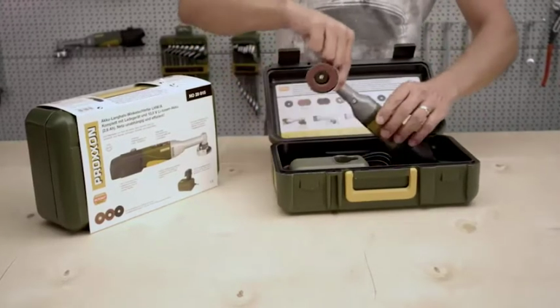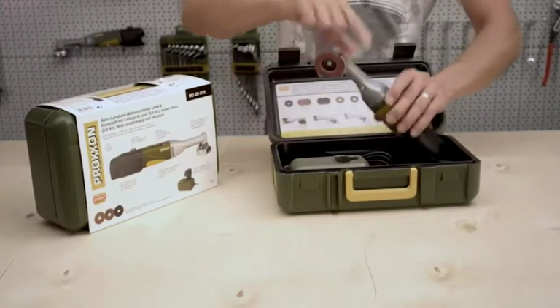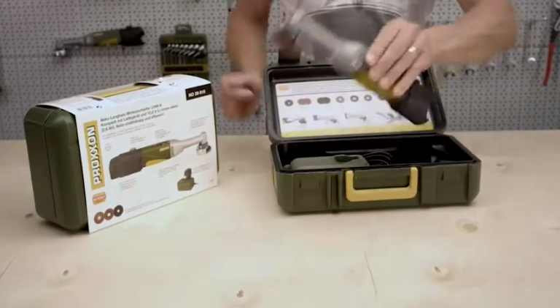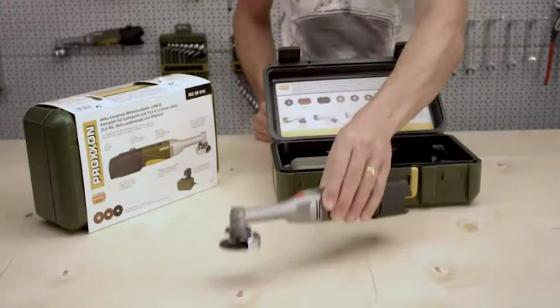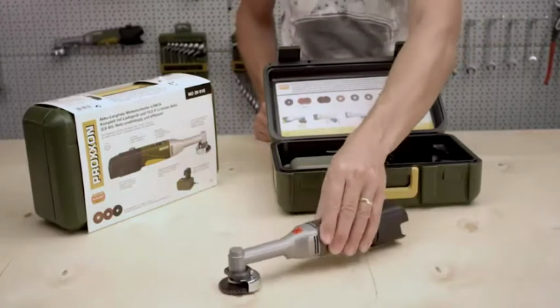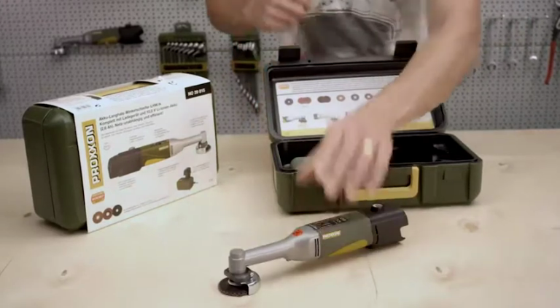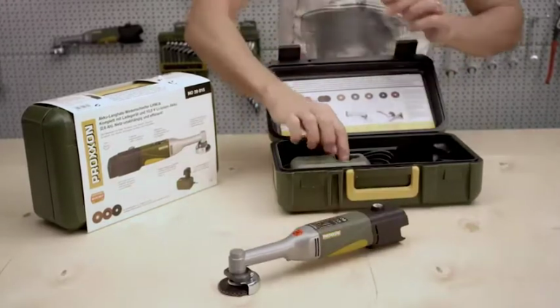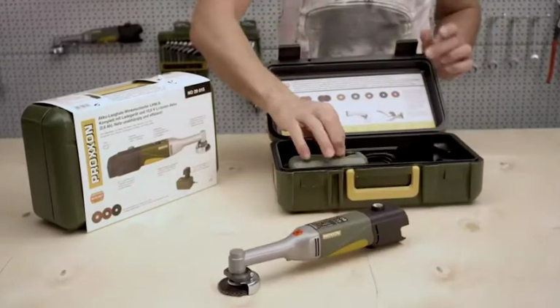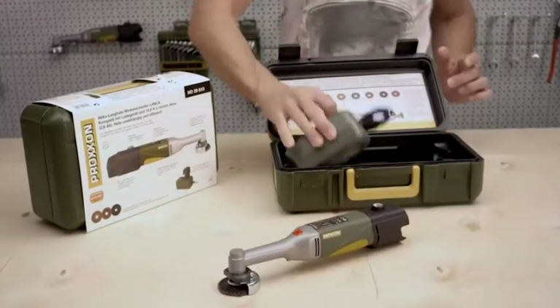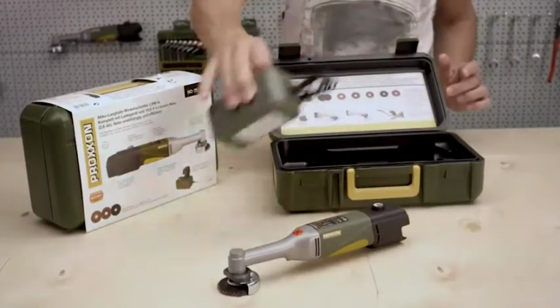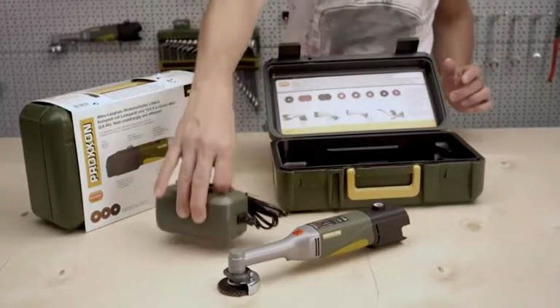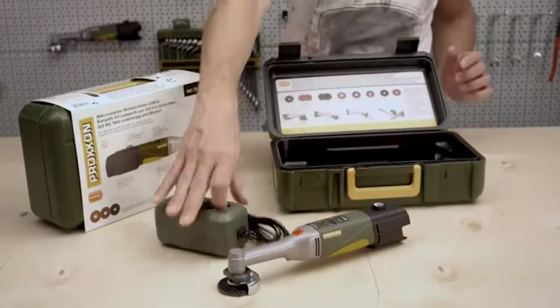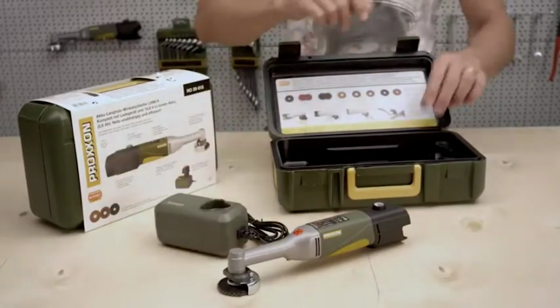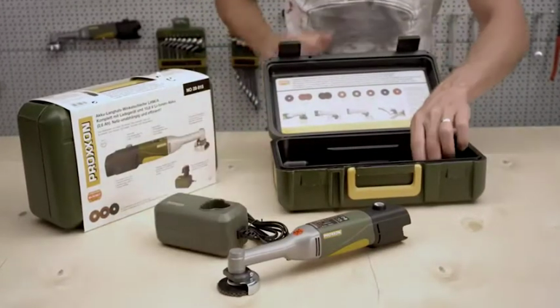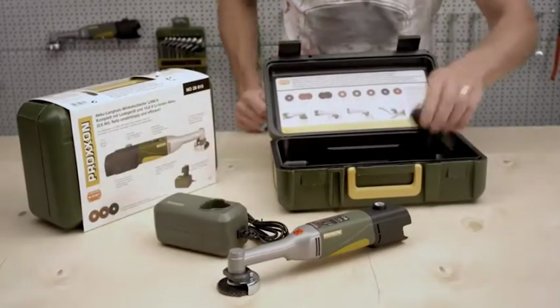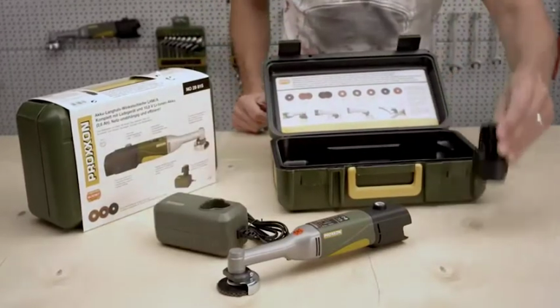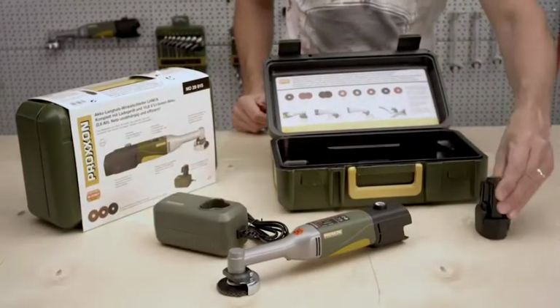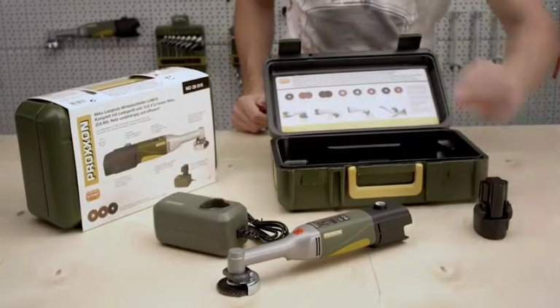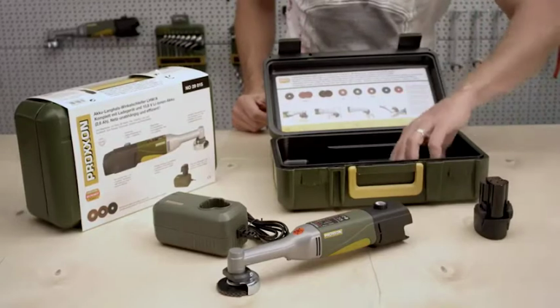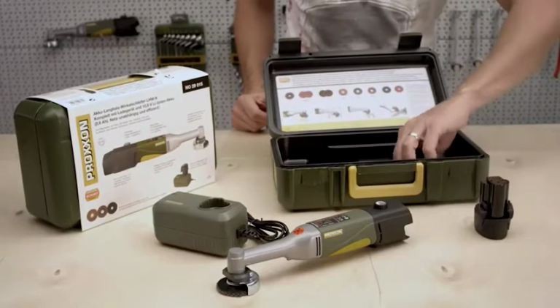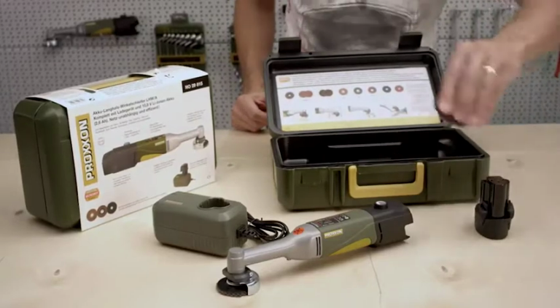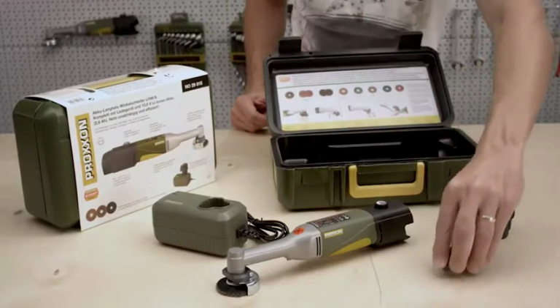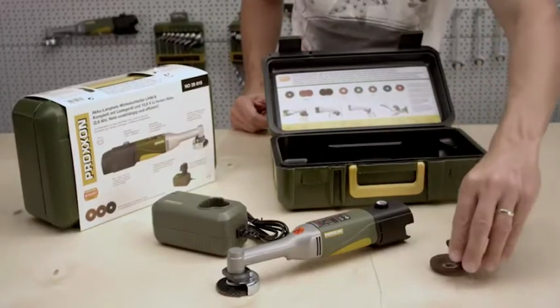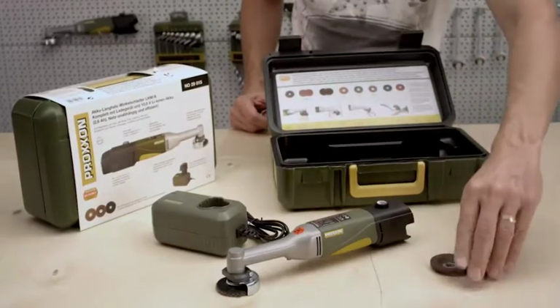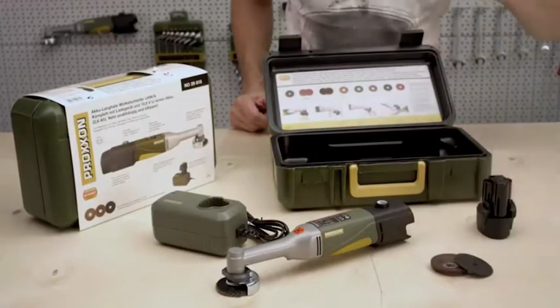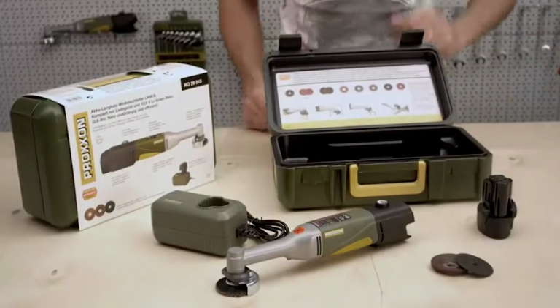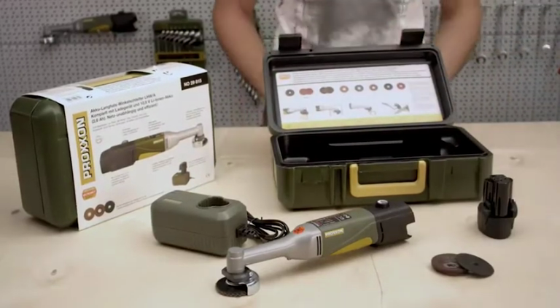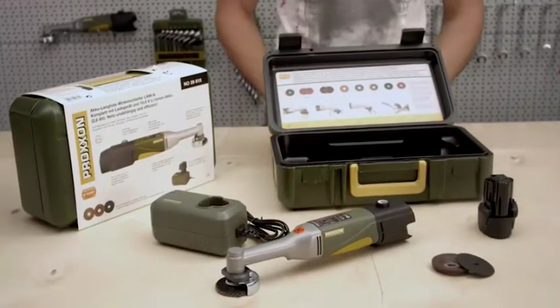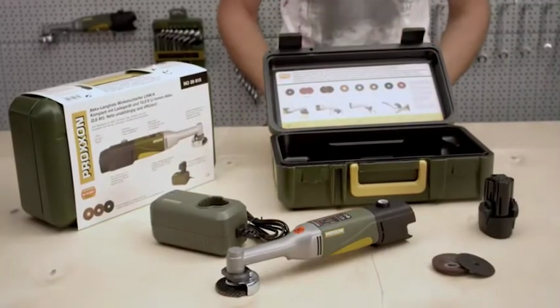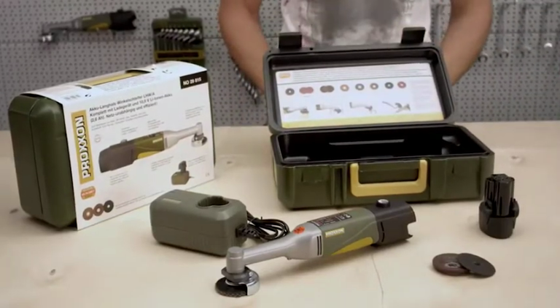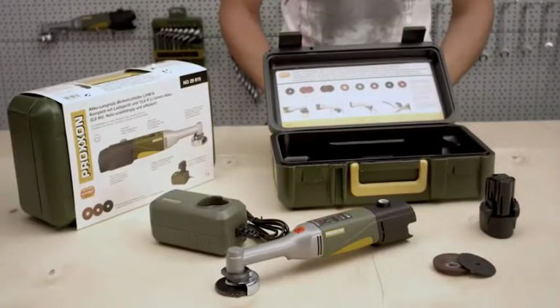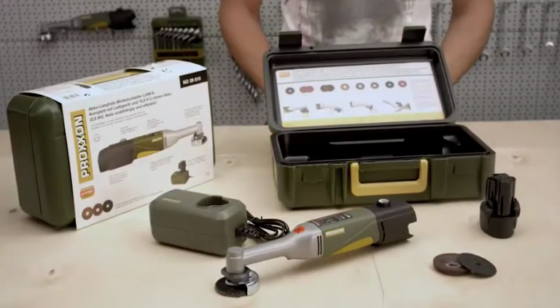In addition to a rapid charger and lithium-ion replaceable battery, the set includes a sanding disc of high-grade corundum, a fan sander, and a cutting disc.